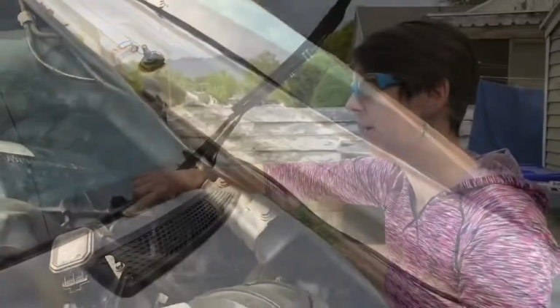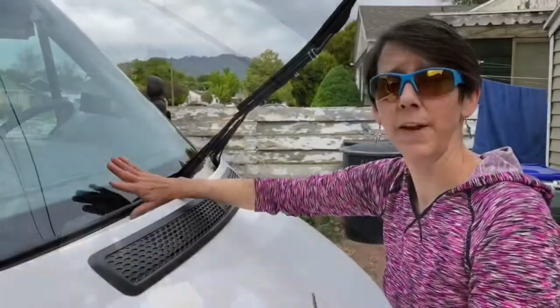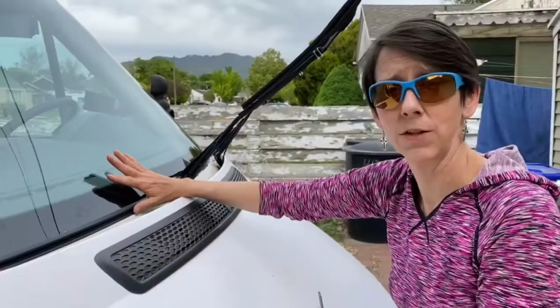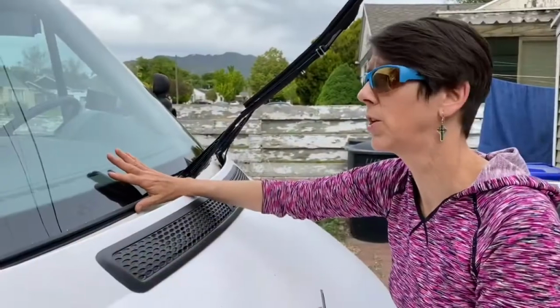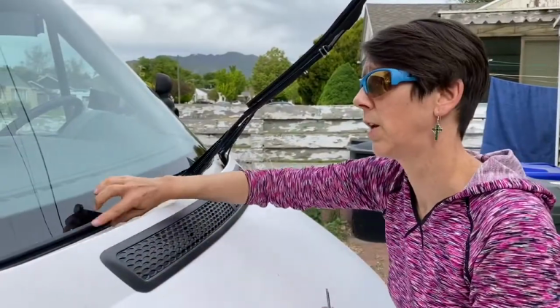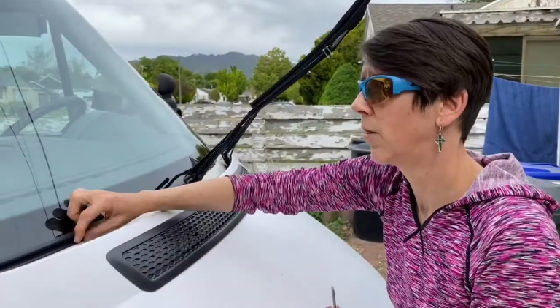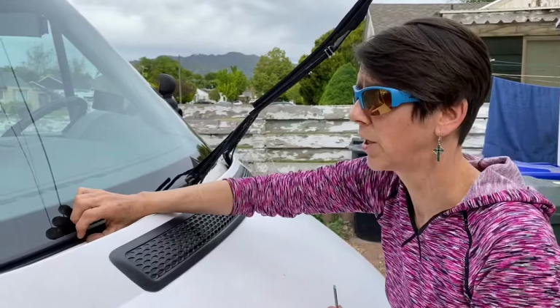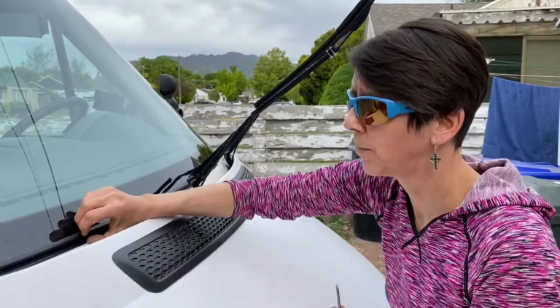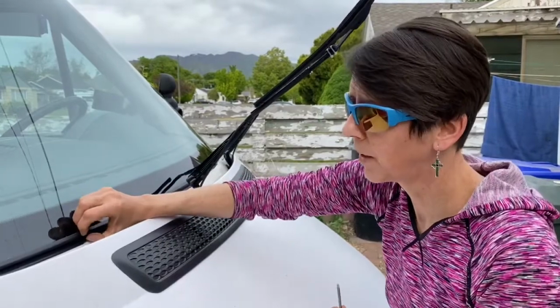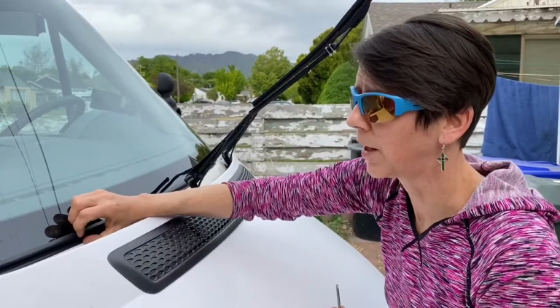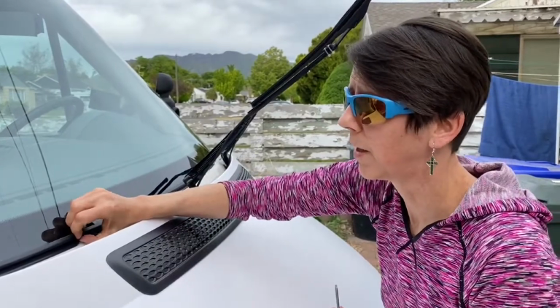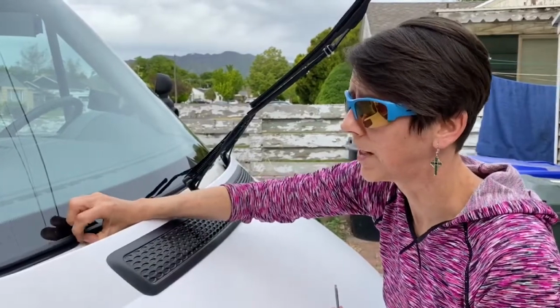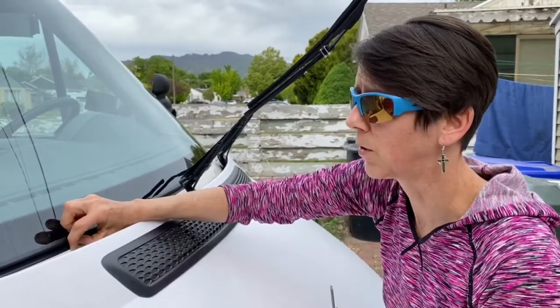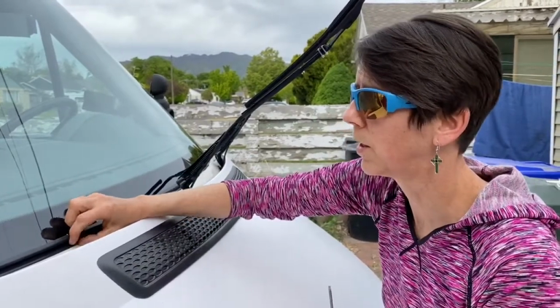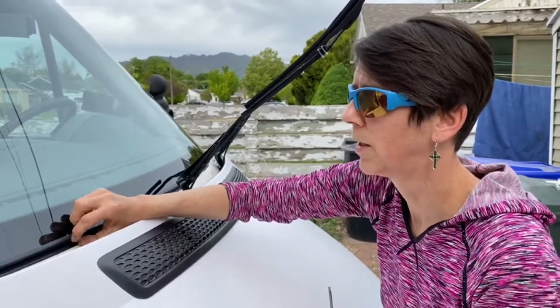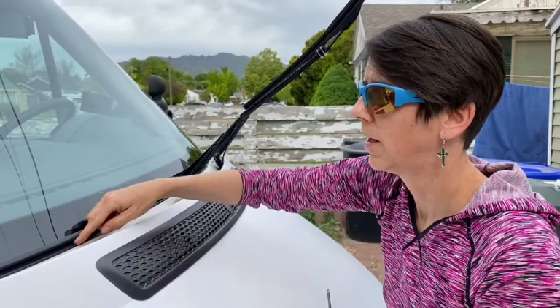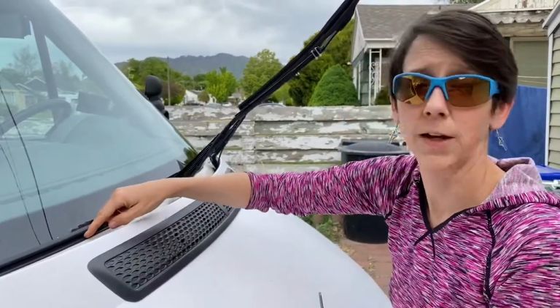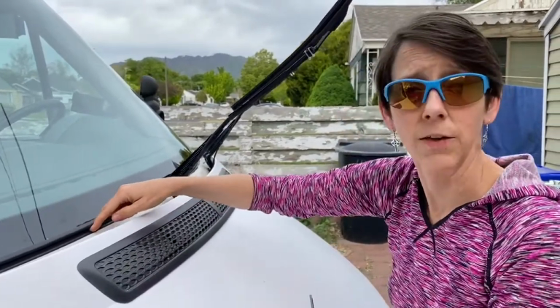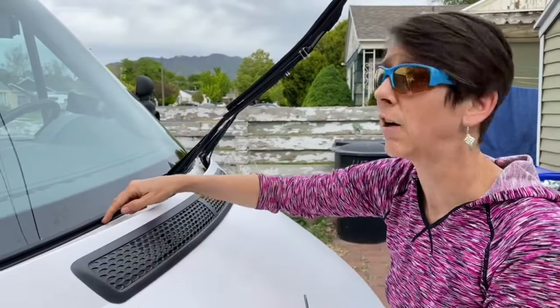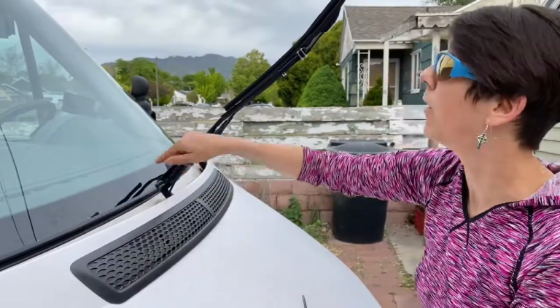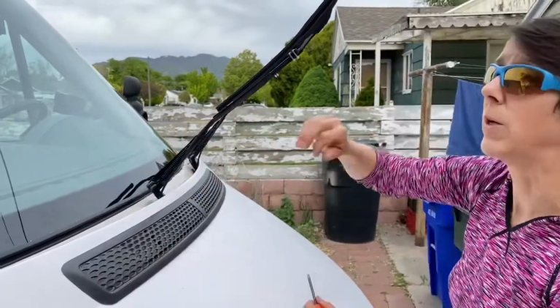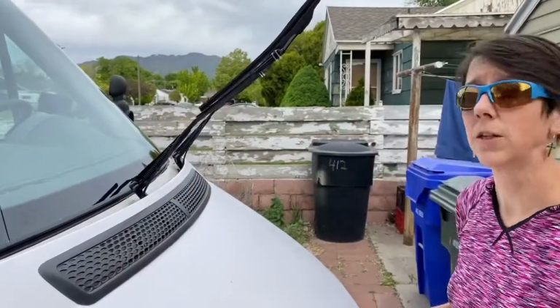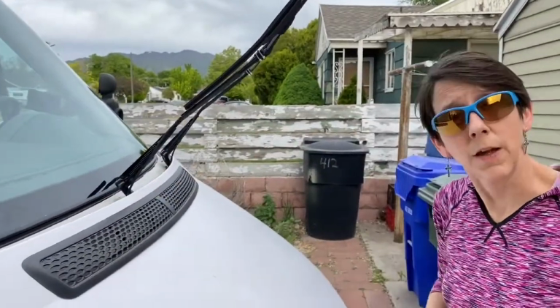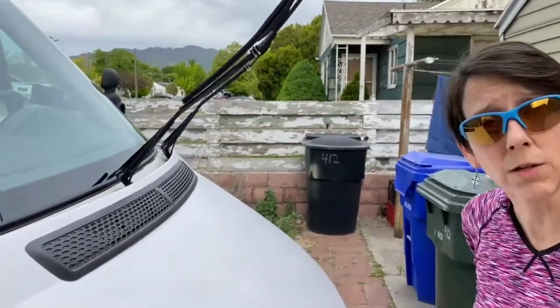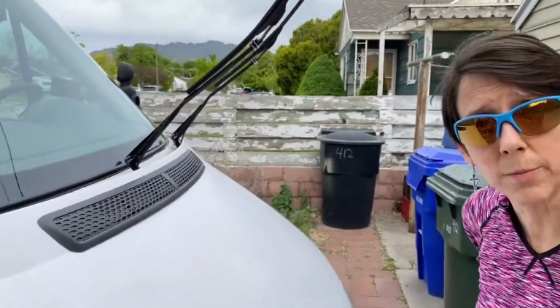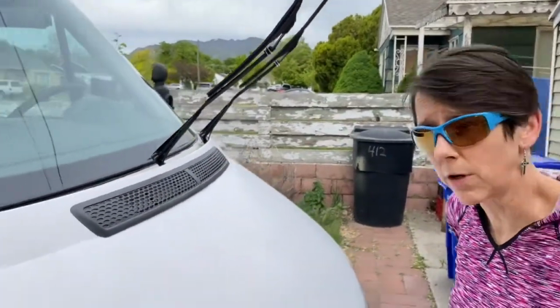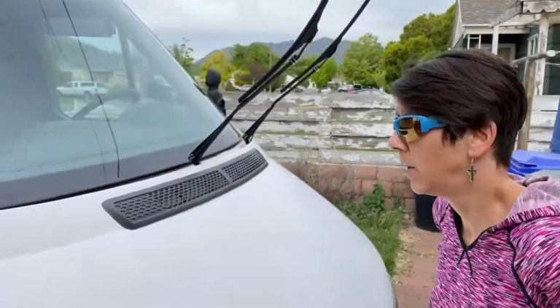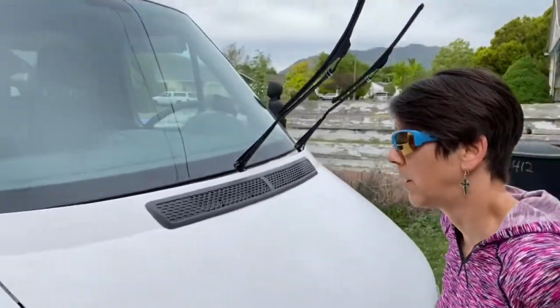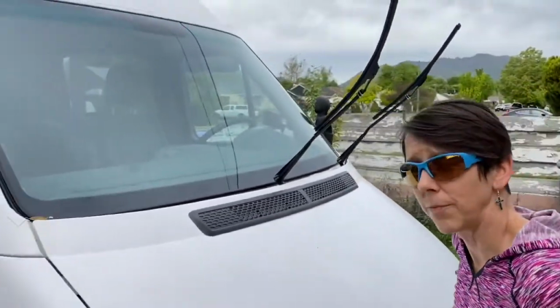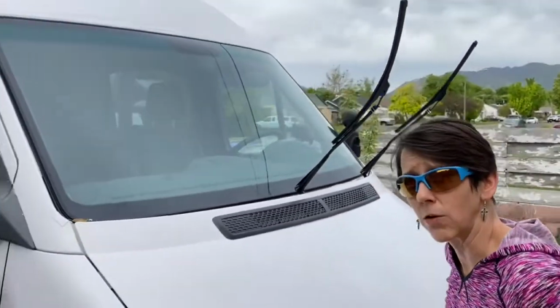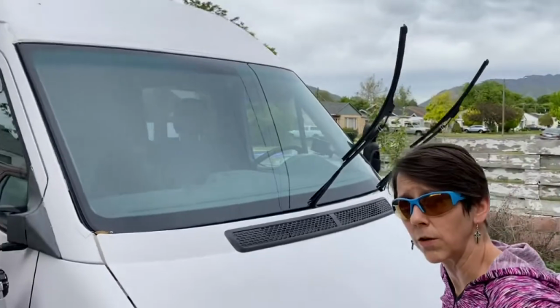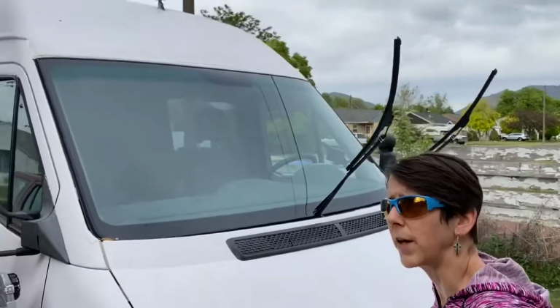Now that I have this new windshield in, we're just gonna peel this up, take this whole extra gasket off around the whole windshield, and then do a little bit more Dicor to seal the whole thing up.